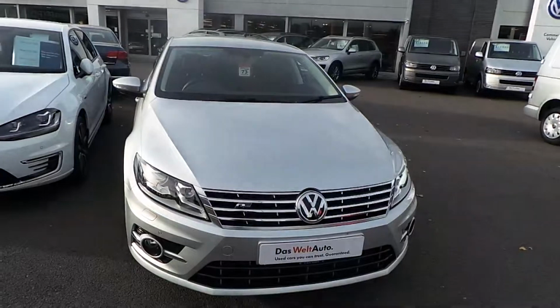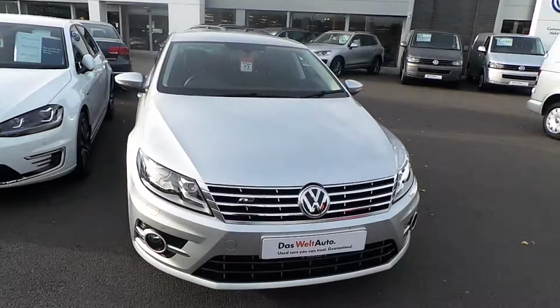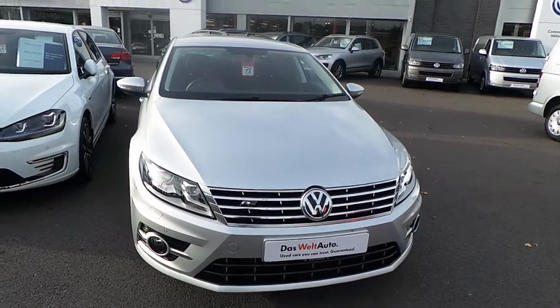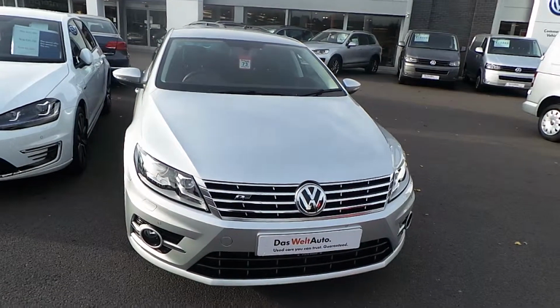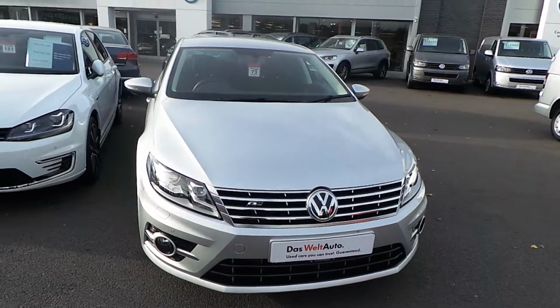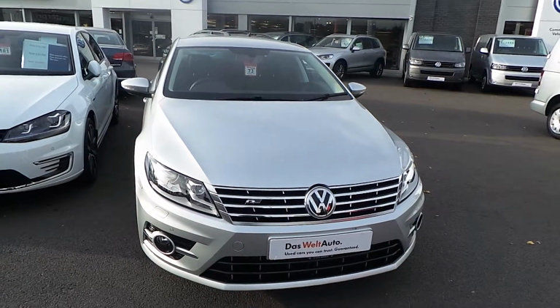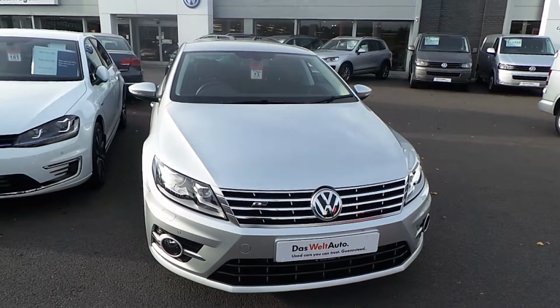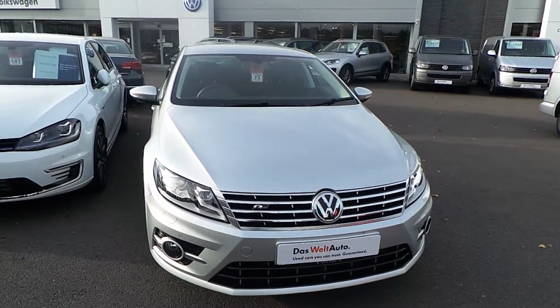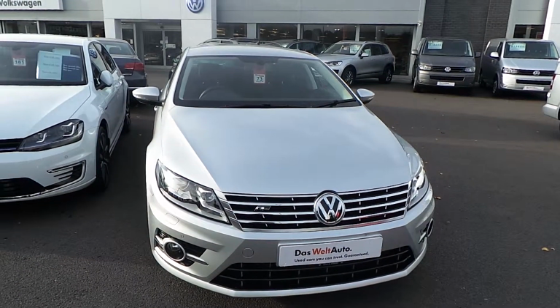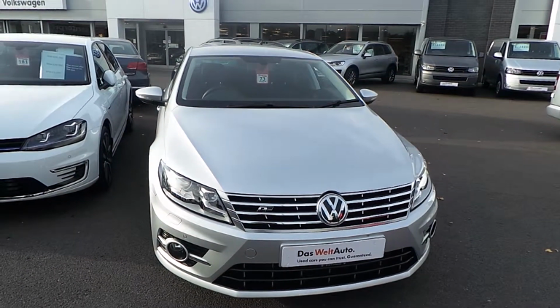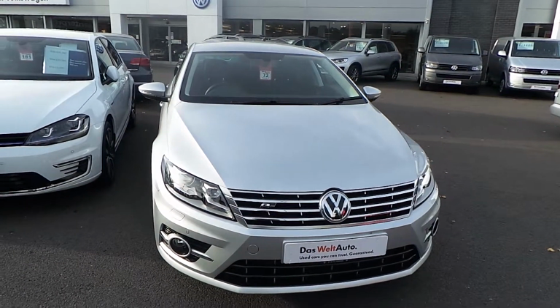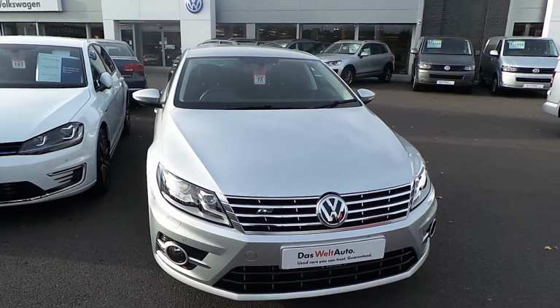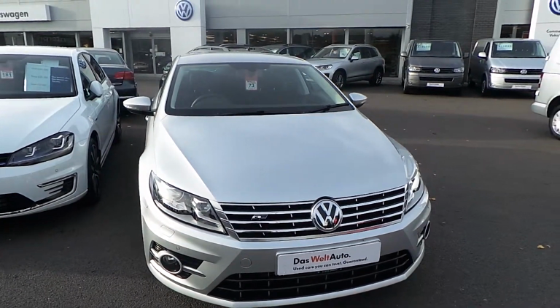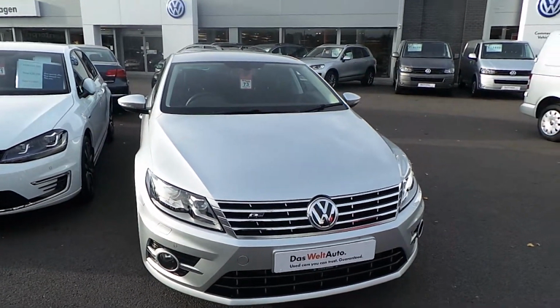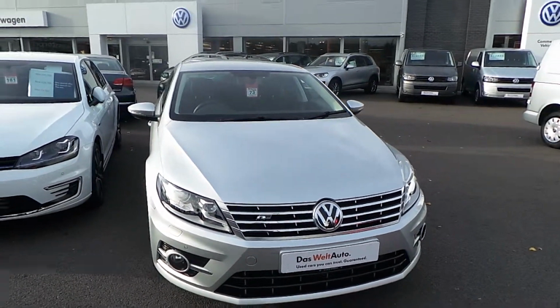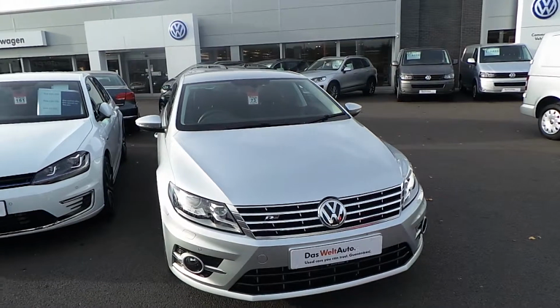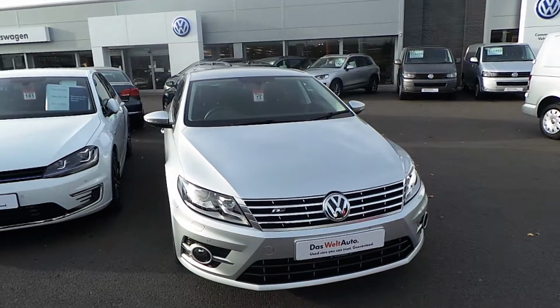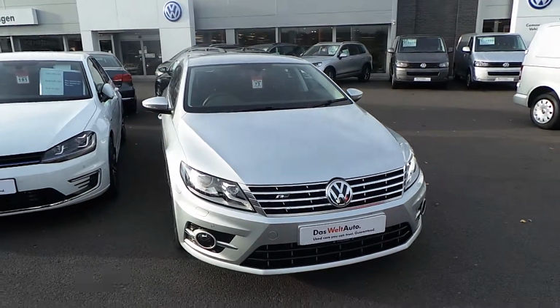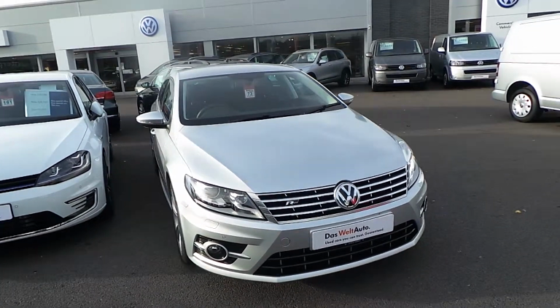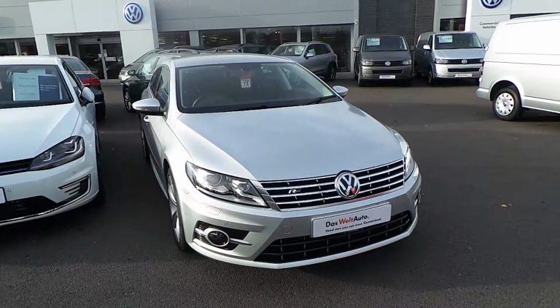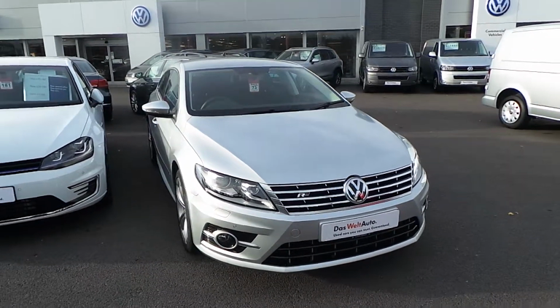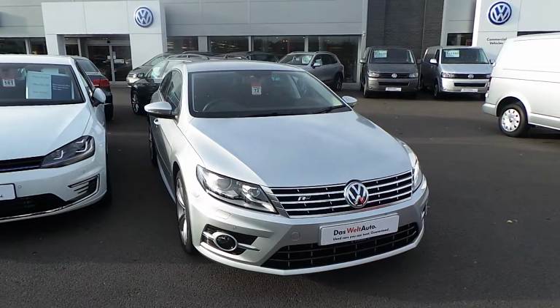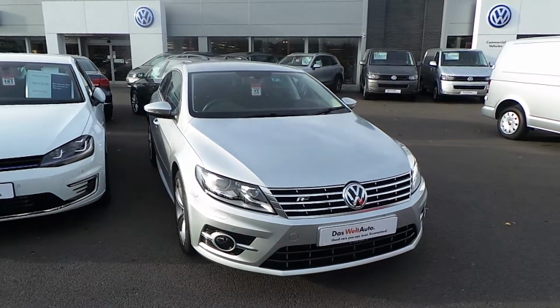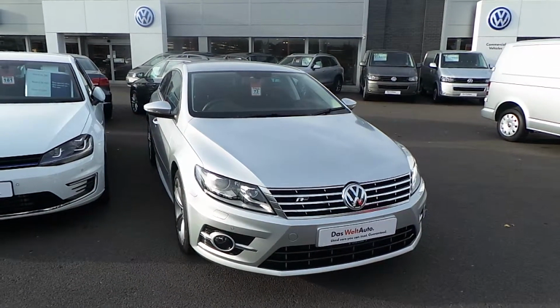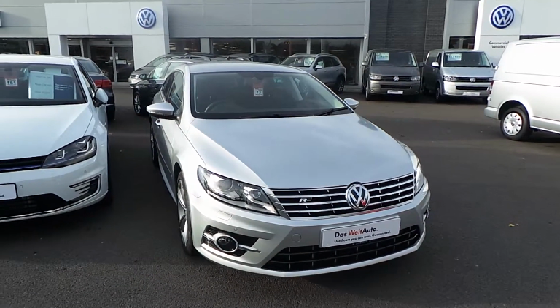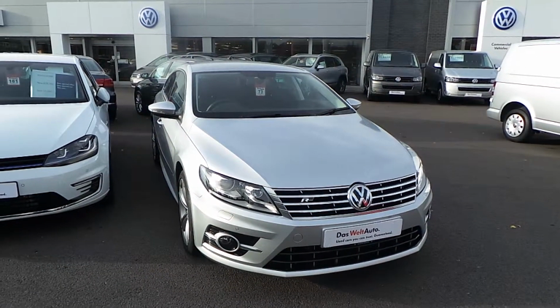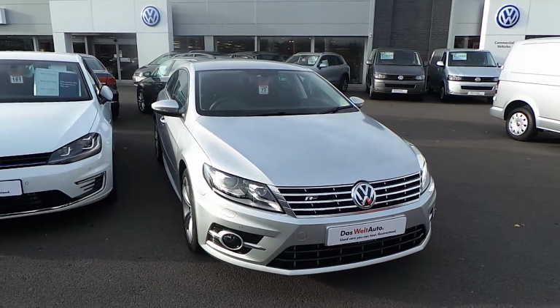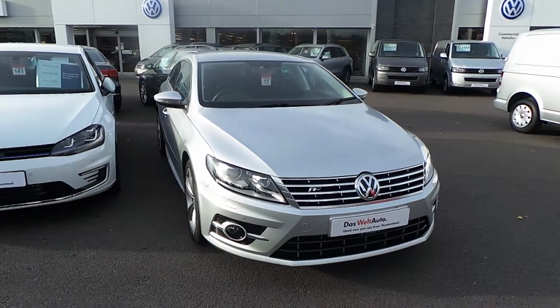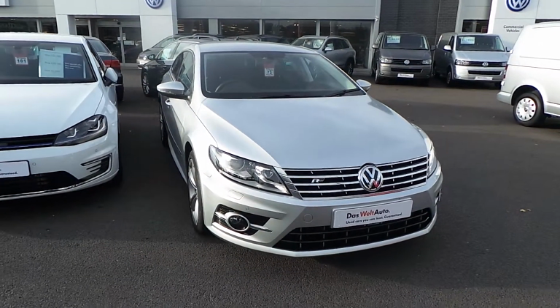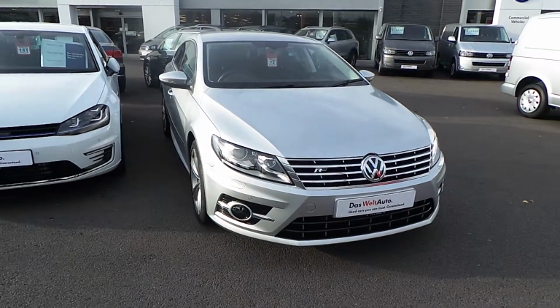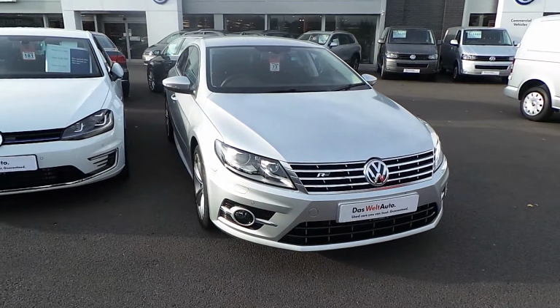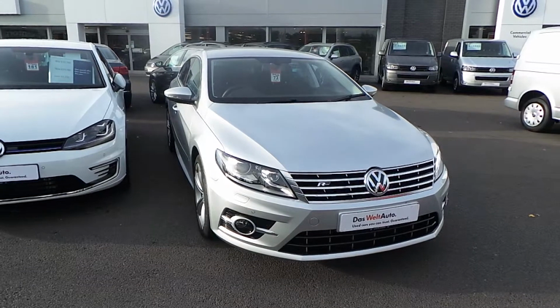Hi, I'm Phil. I'm going to show you round our December 2014 registered Volkswagen CC R-Line 177 DSG that we have on sale here at Wrexham Volkswagen.